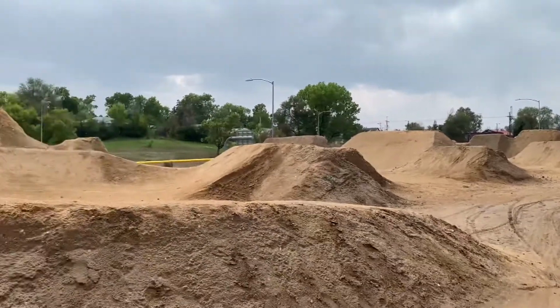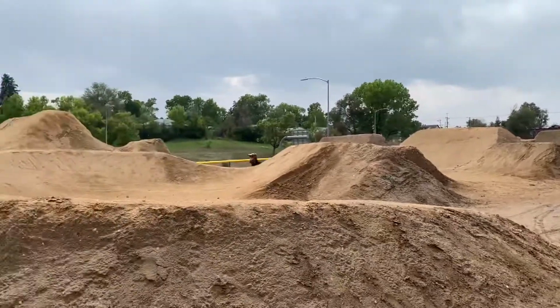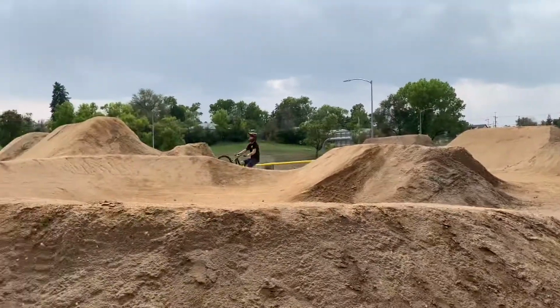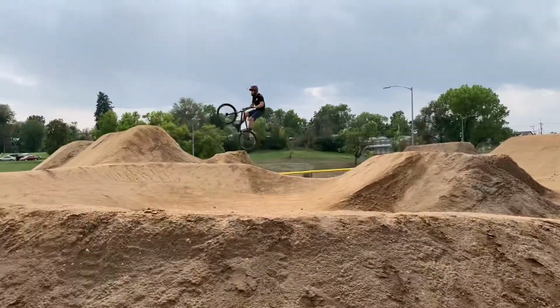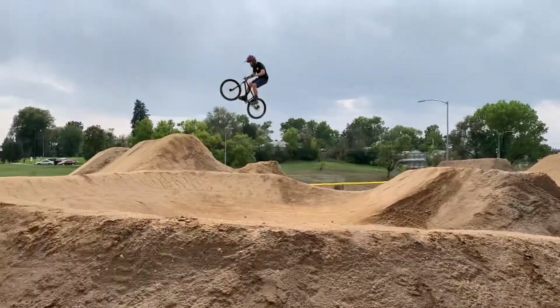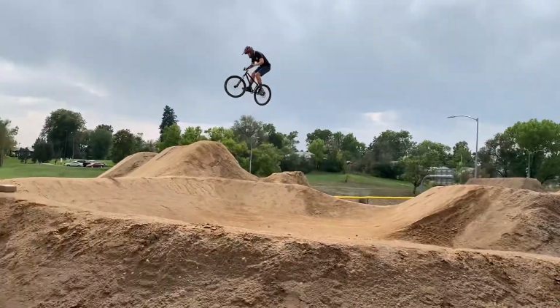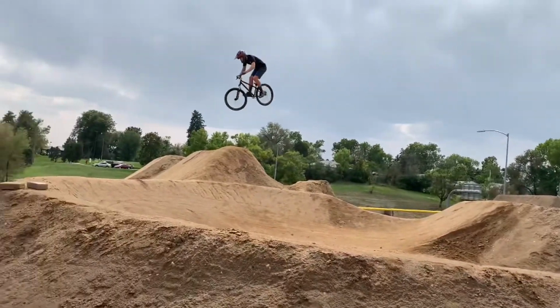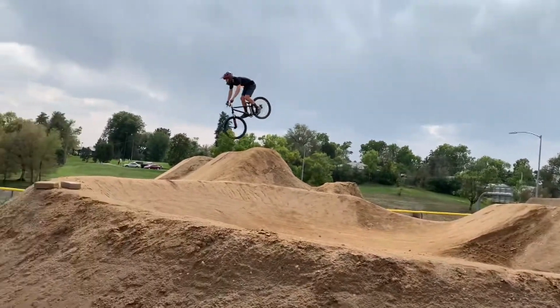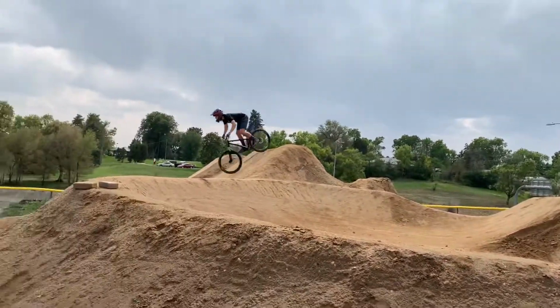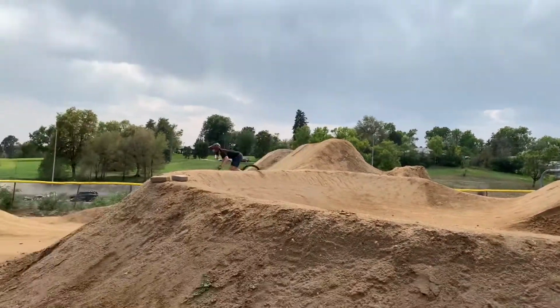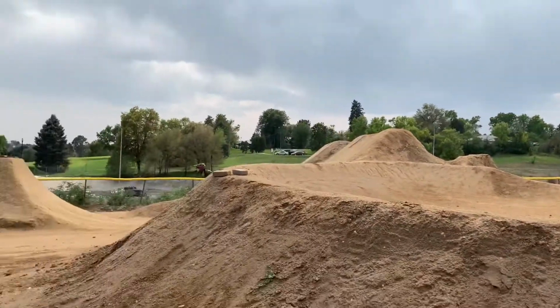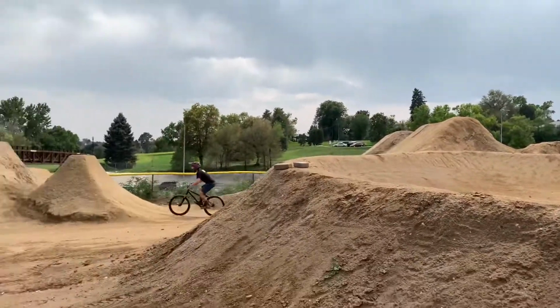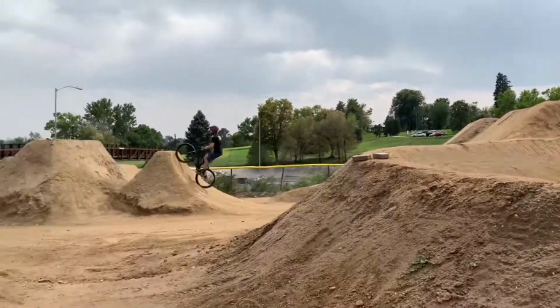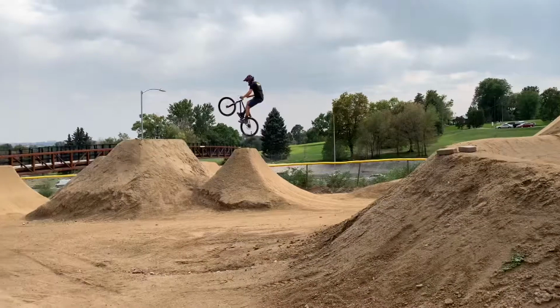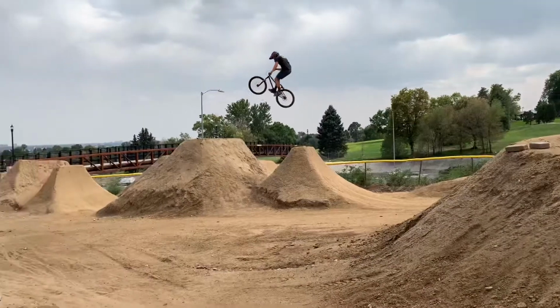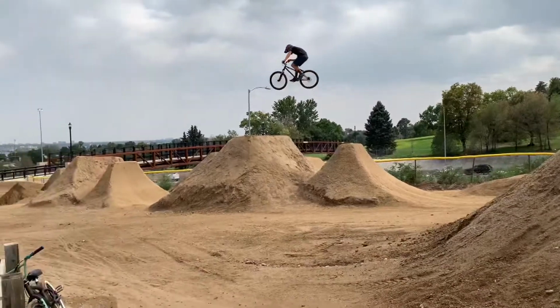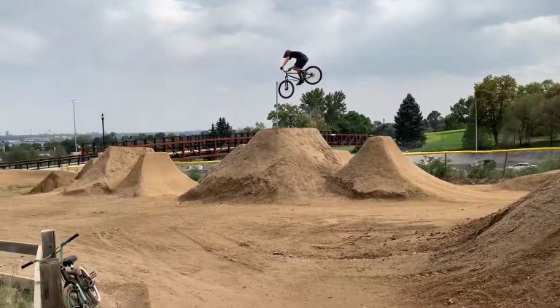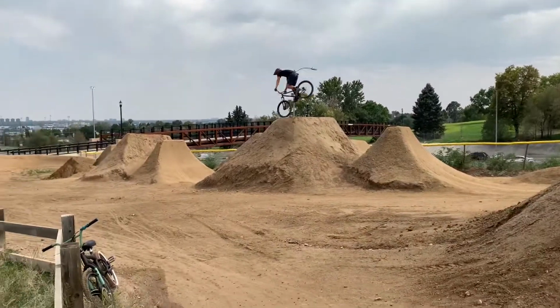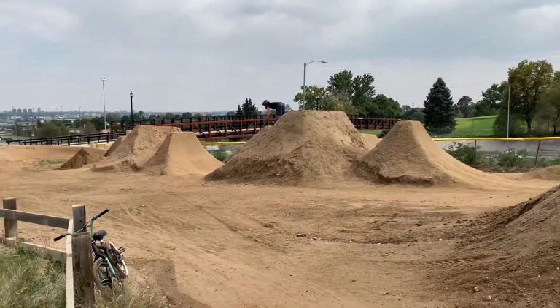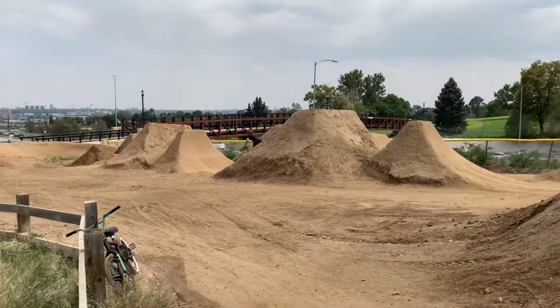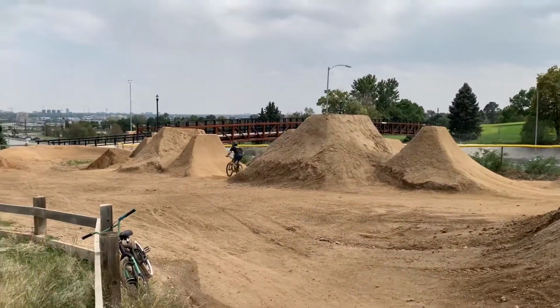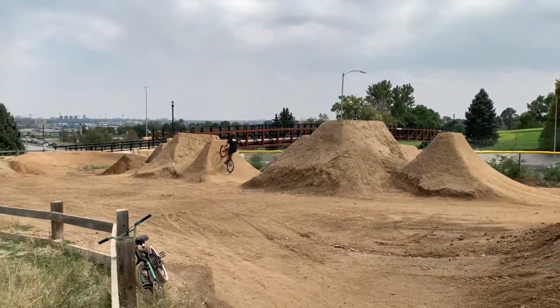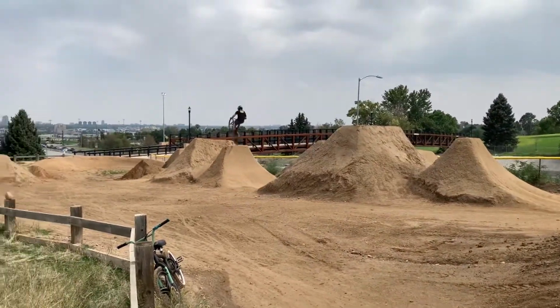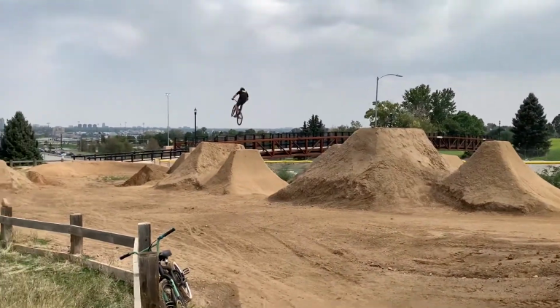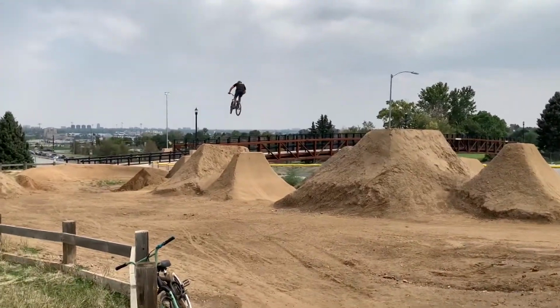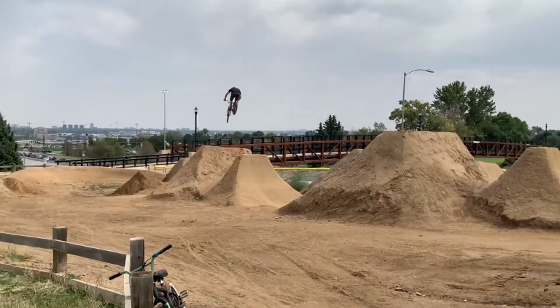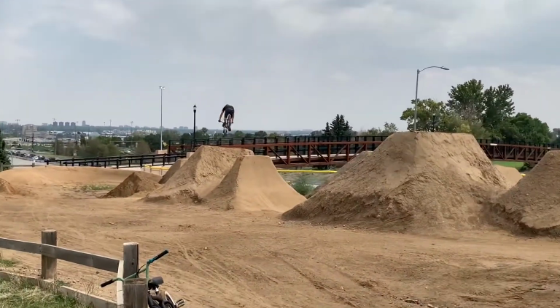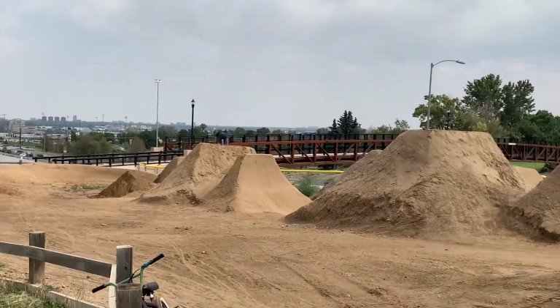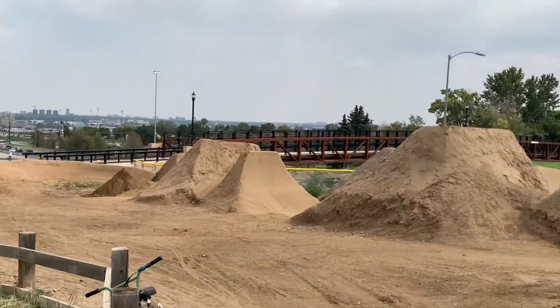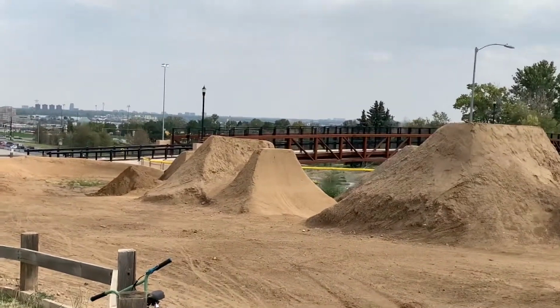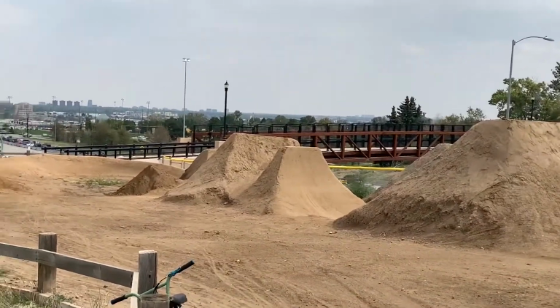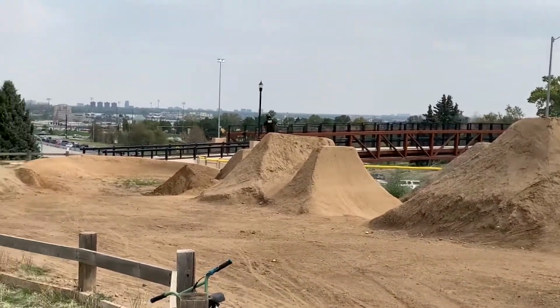They even have a sprinkler system that goes off automatically to keep the jumps moist, which is why you can see some muddy patches of land next to the jumps in this clip.